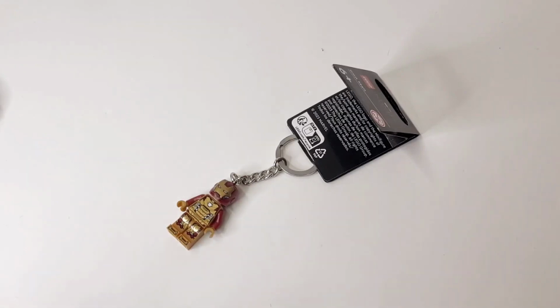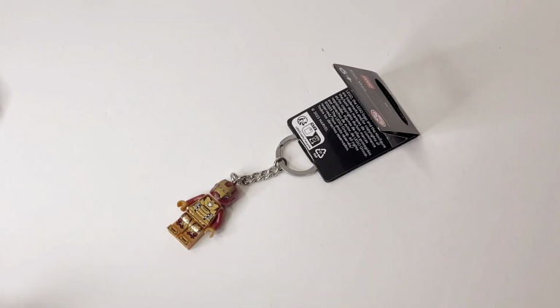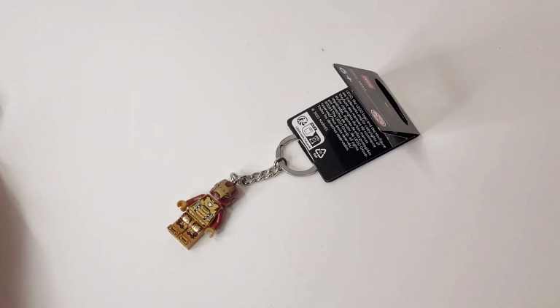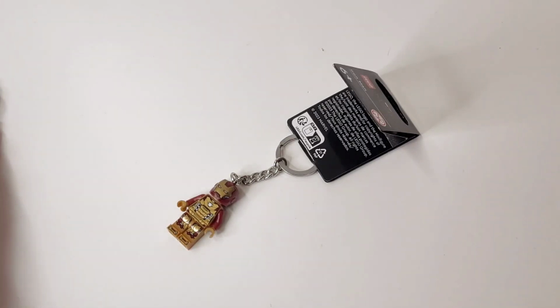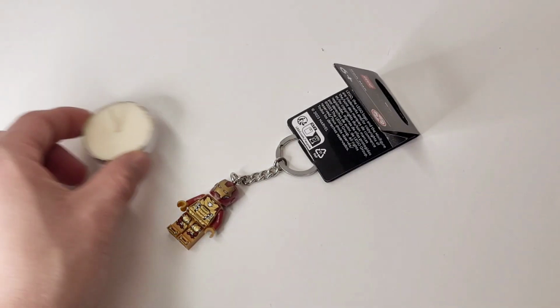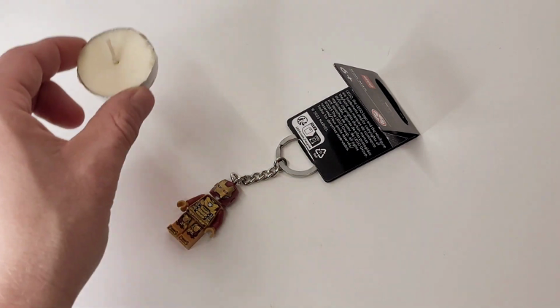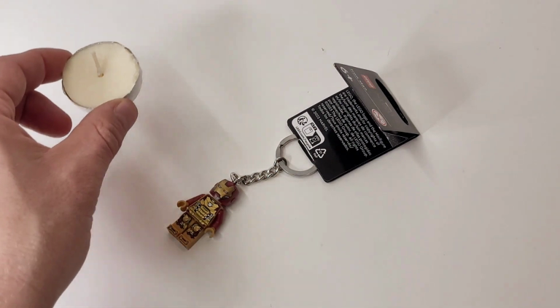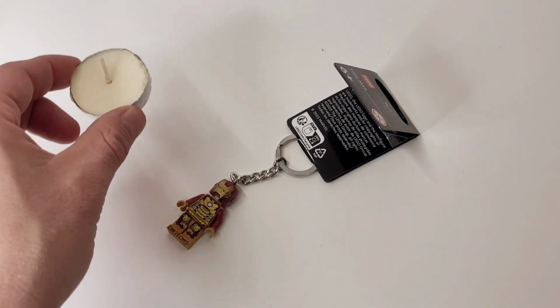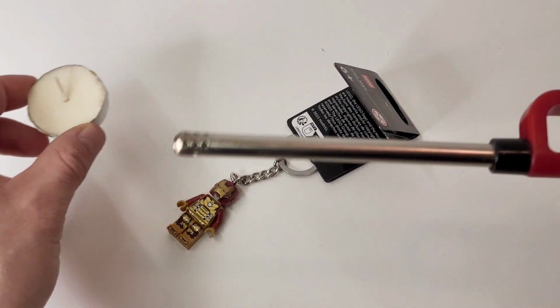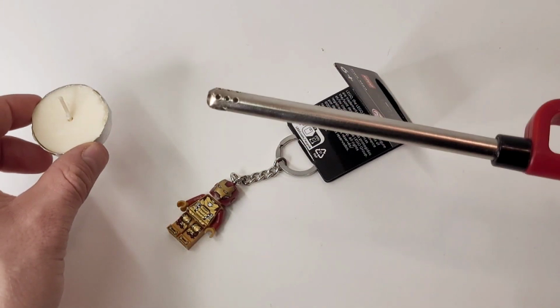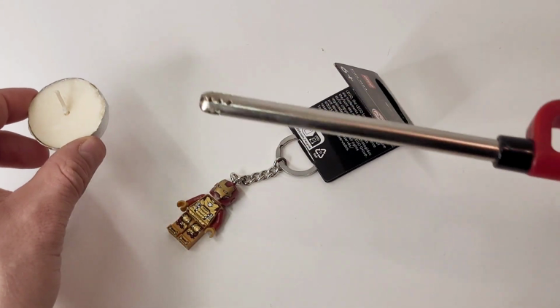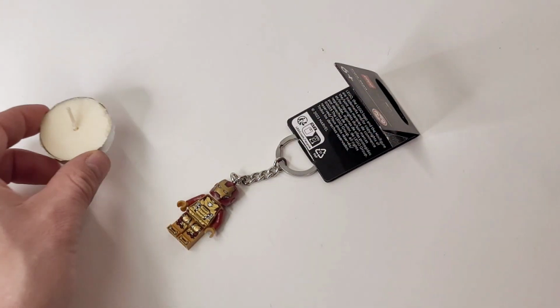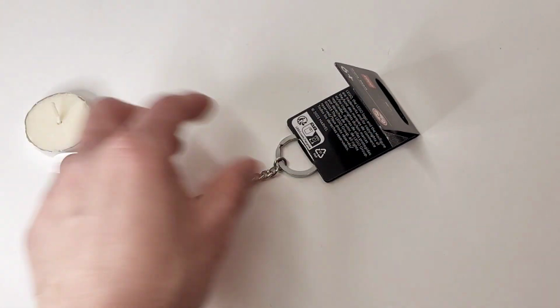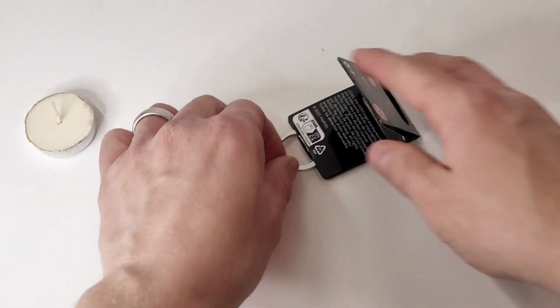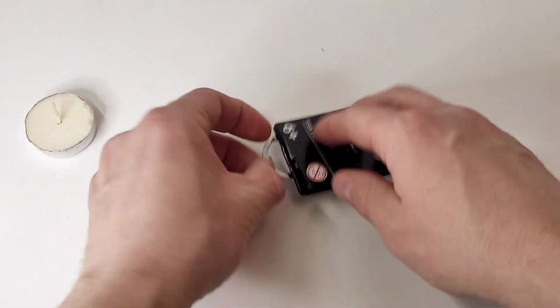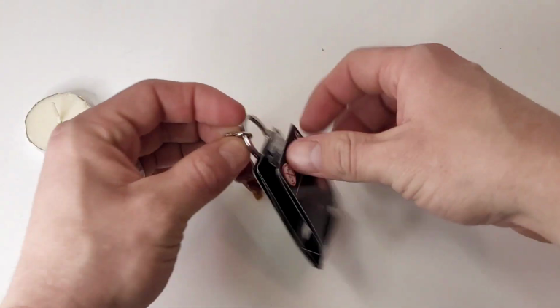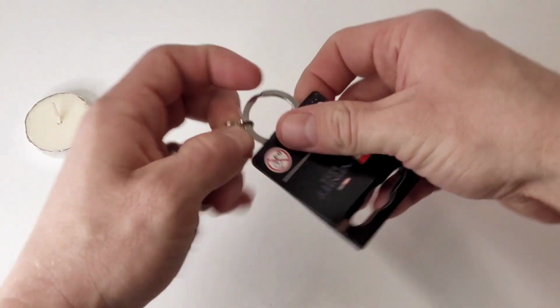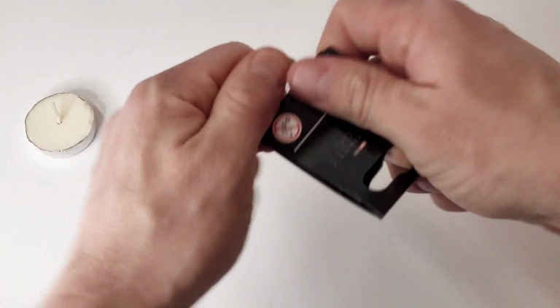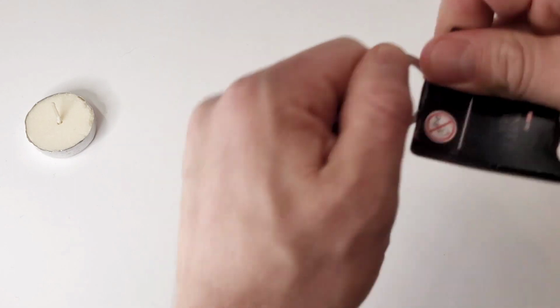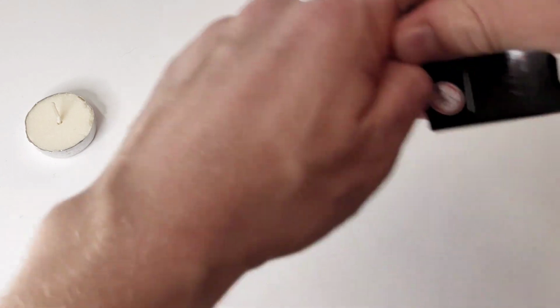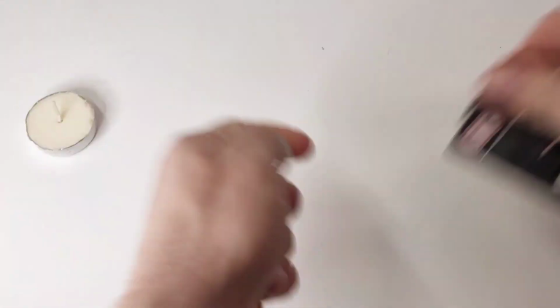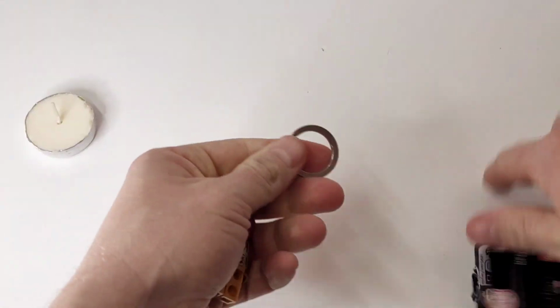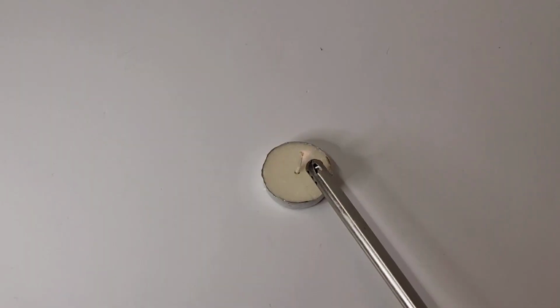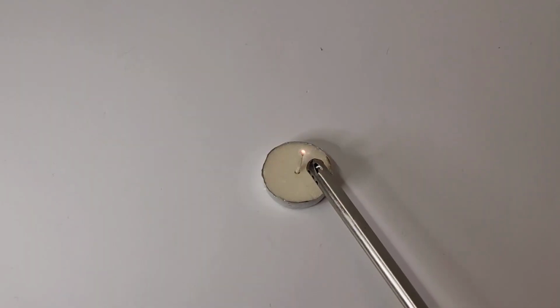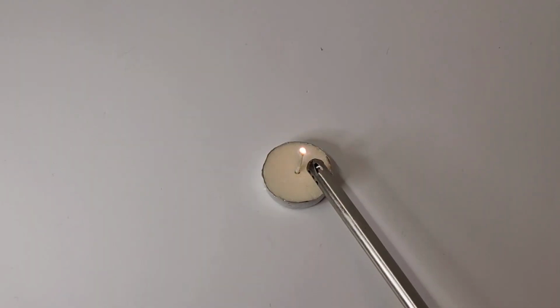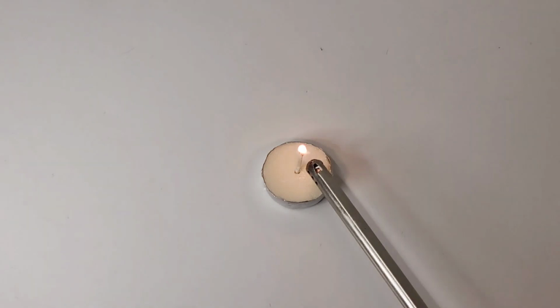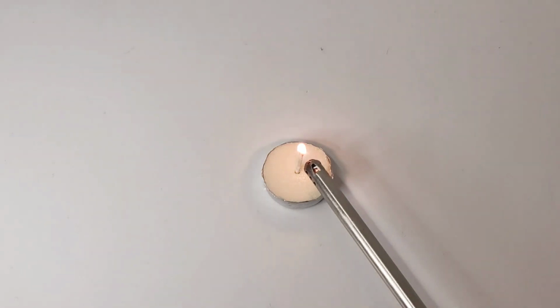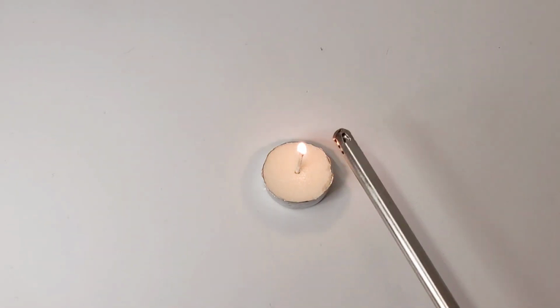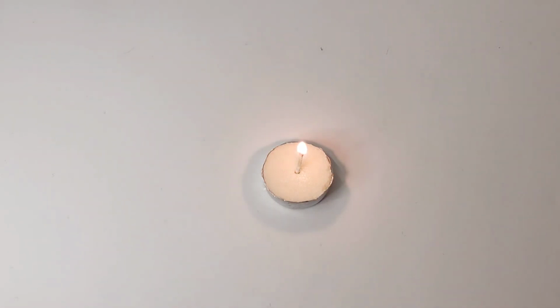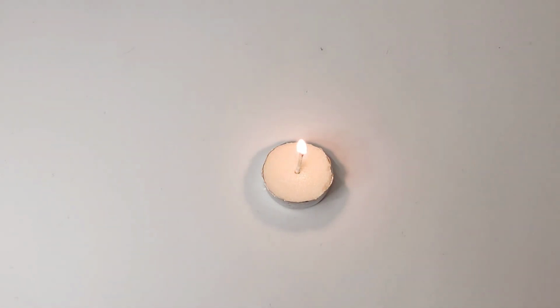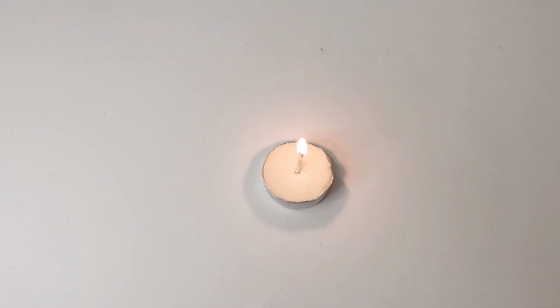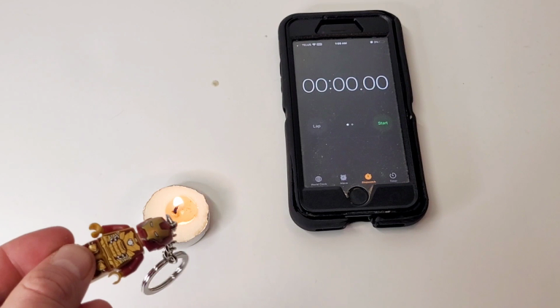So what you're going to need for this is a candle or tea light and a lighter. I just took a barbecue lighter because it's safer. Always be careful when playing with fire. Talk to your parents. If you're a parent or adult, then you don't need permission.